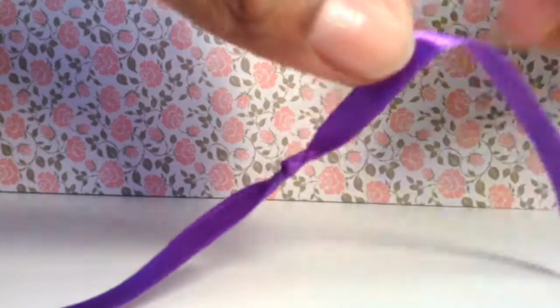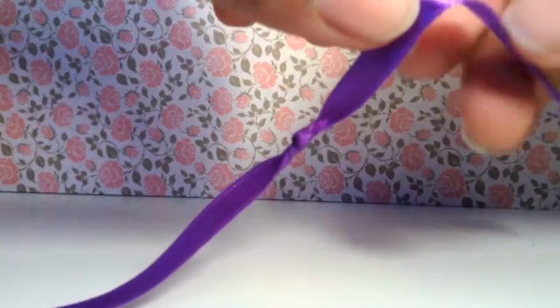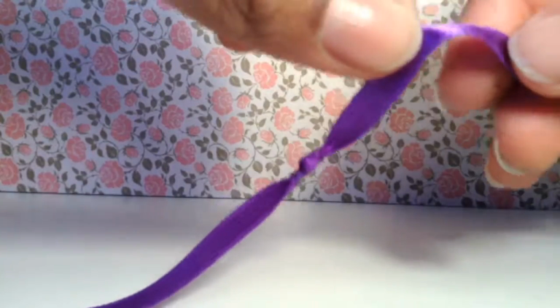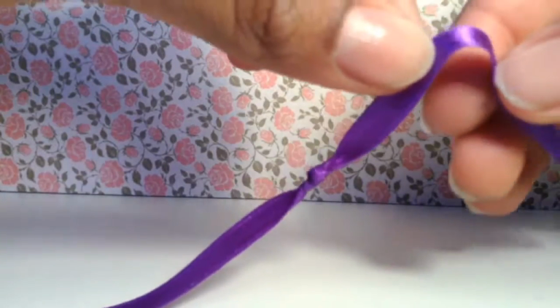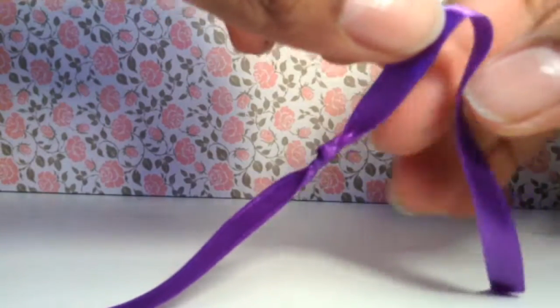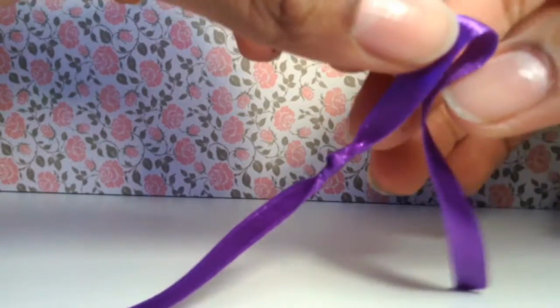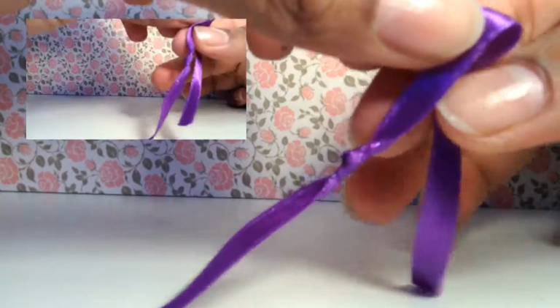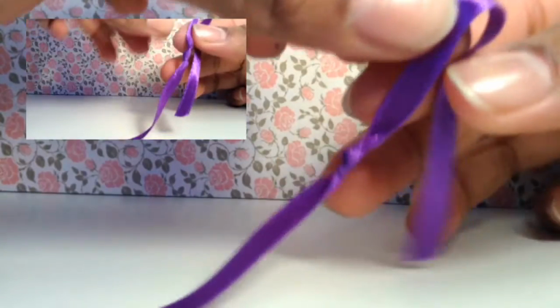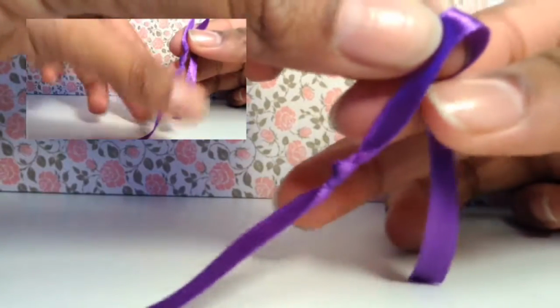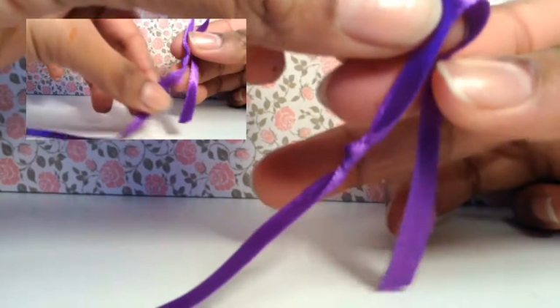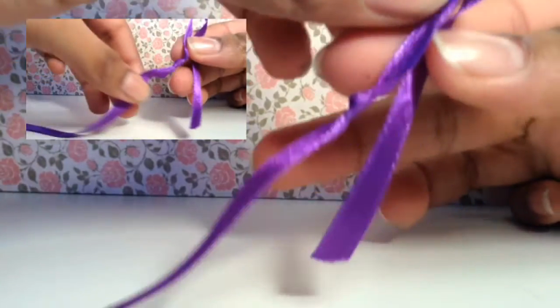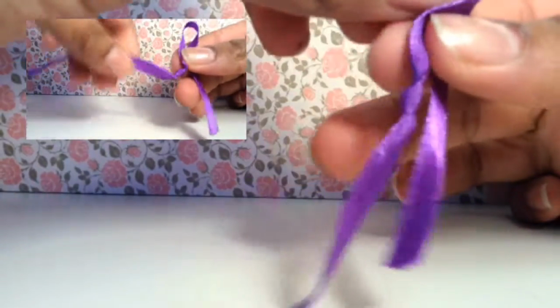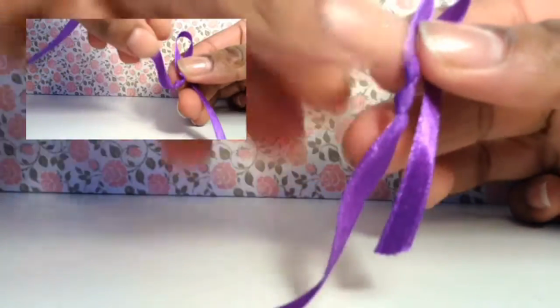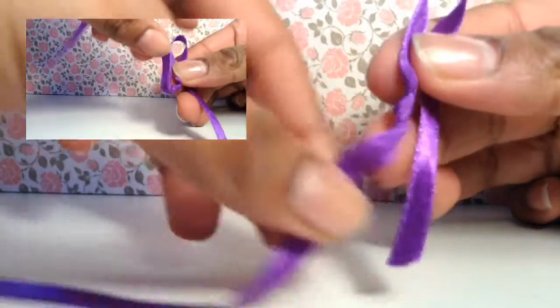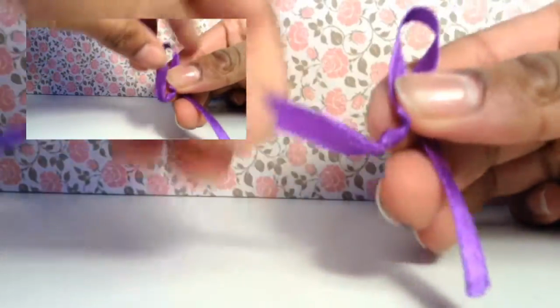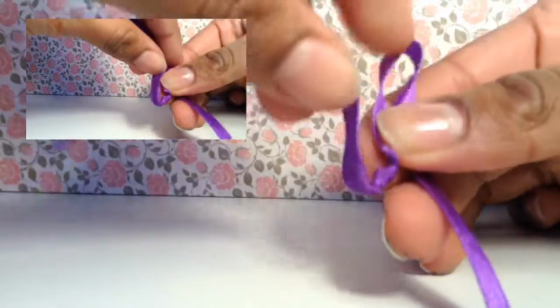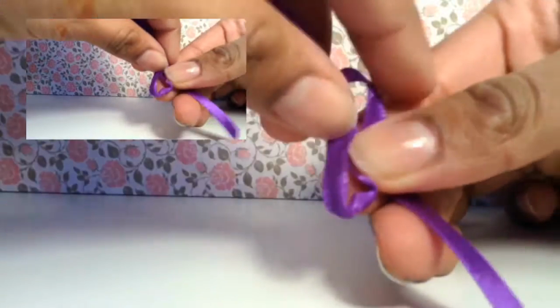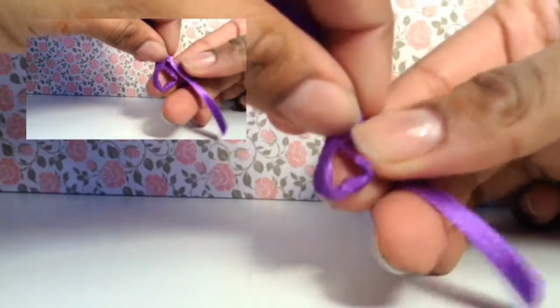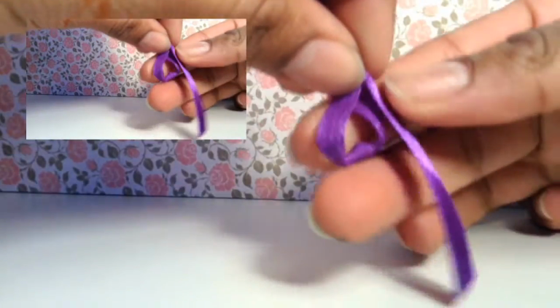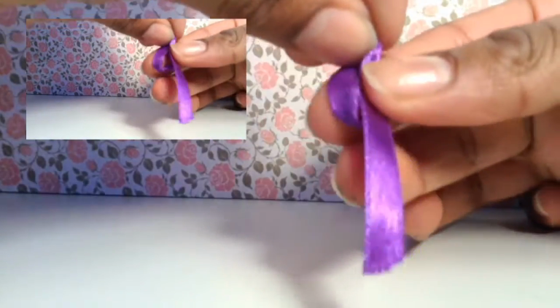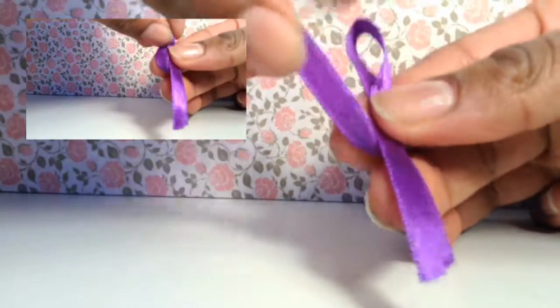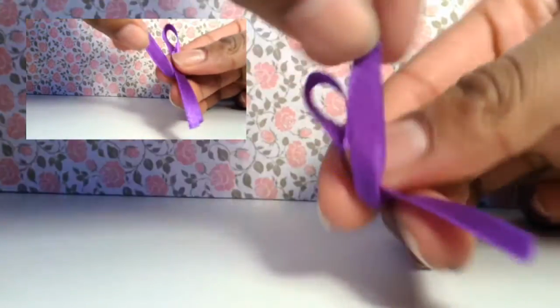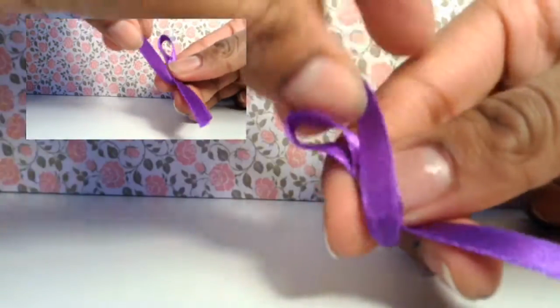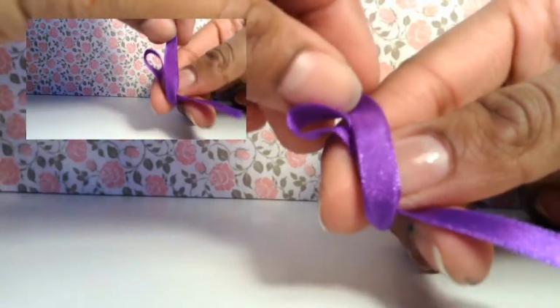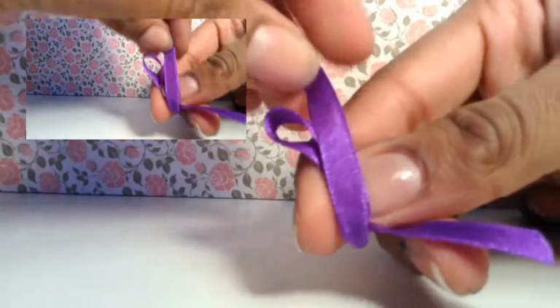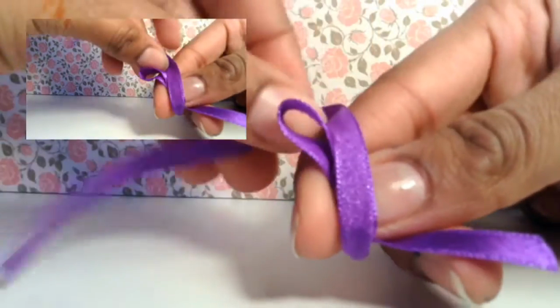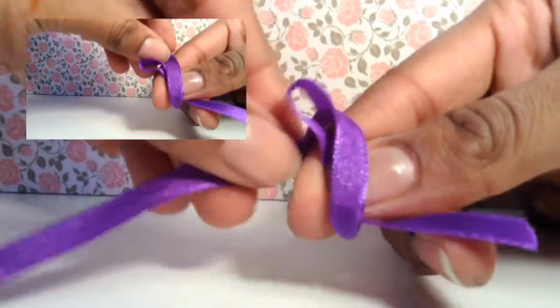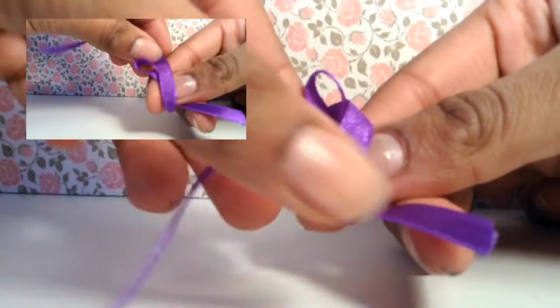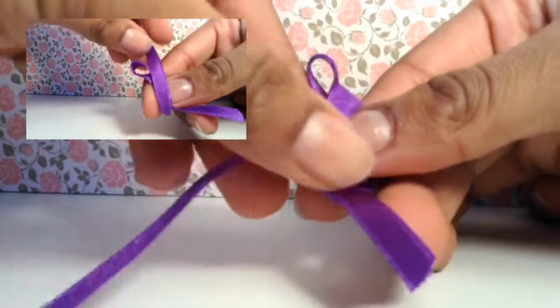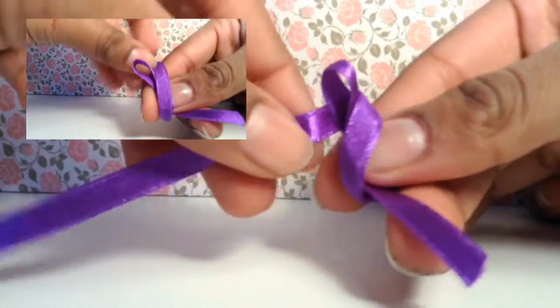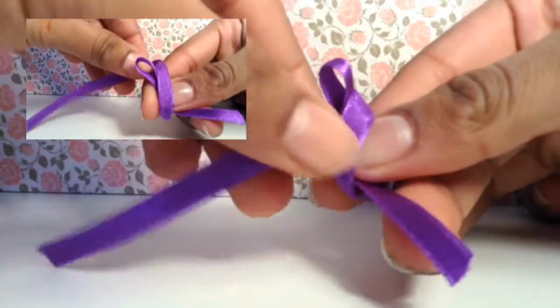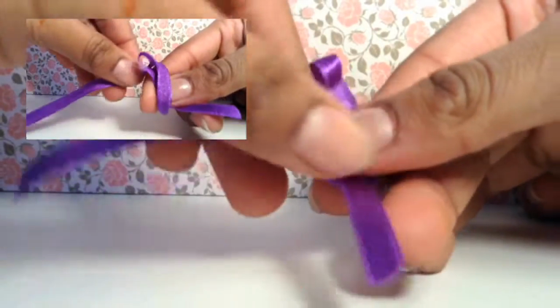Once you have done that, fold the ribbon as I am in the video. If you don't understand, look in the top left corner for a more slowed-down version.